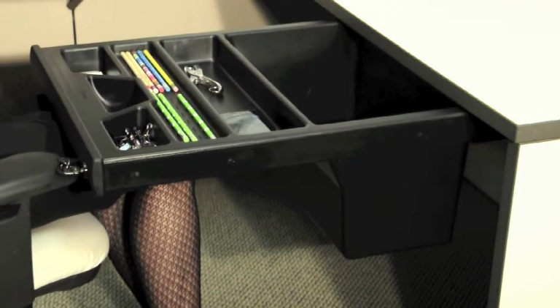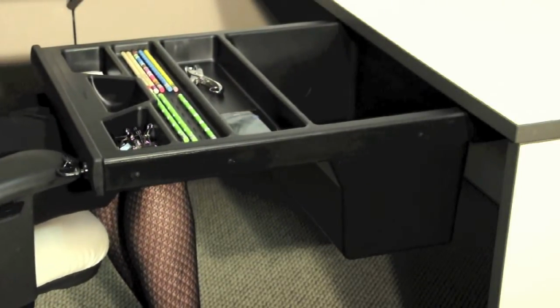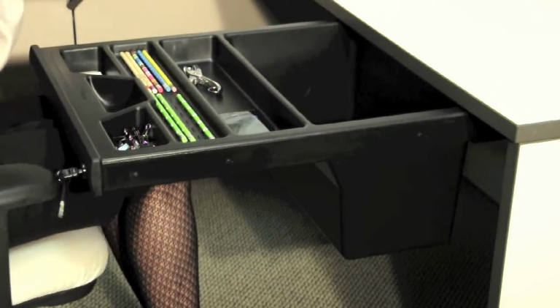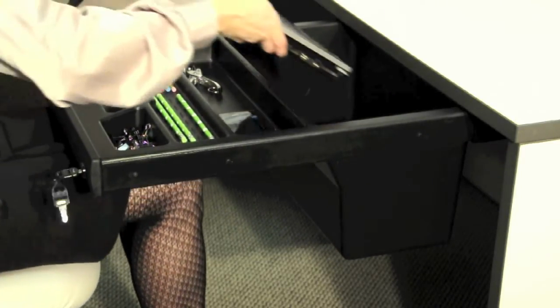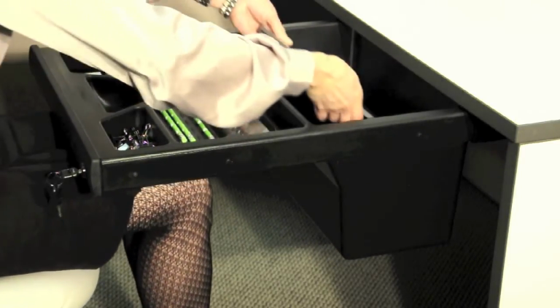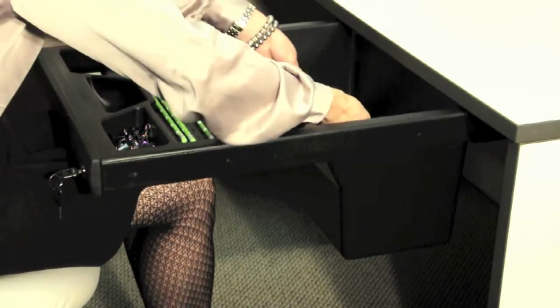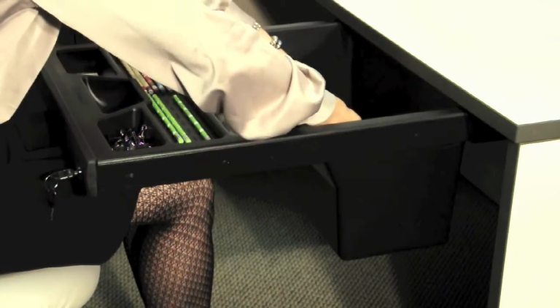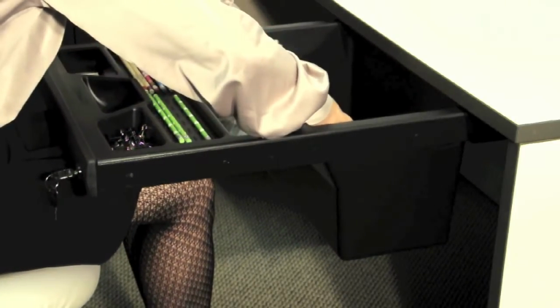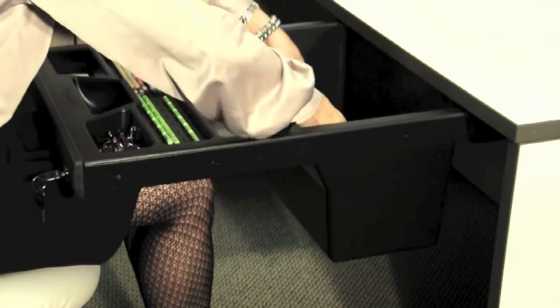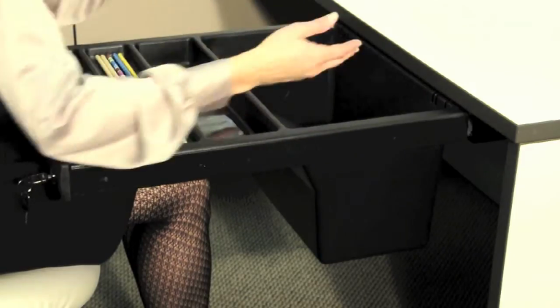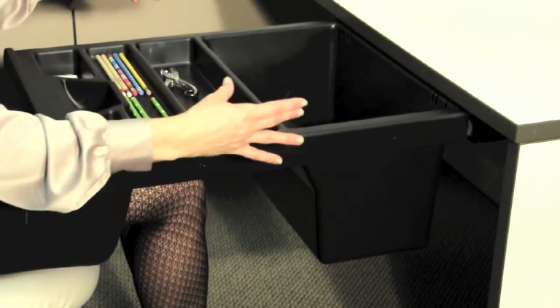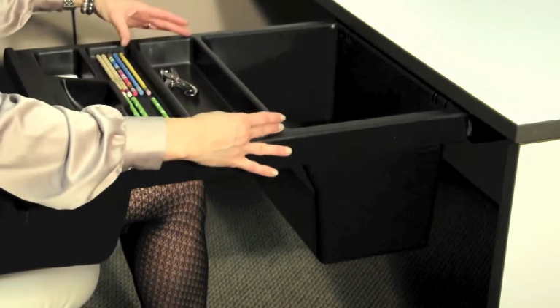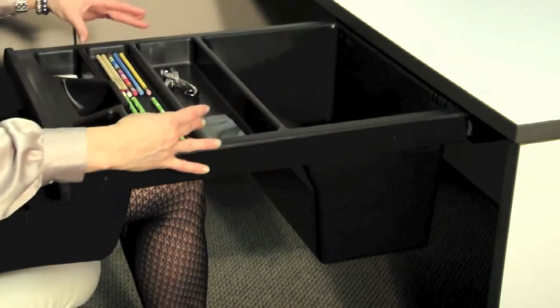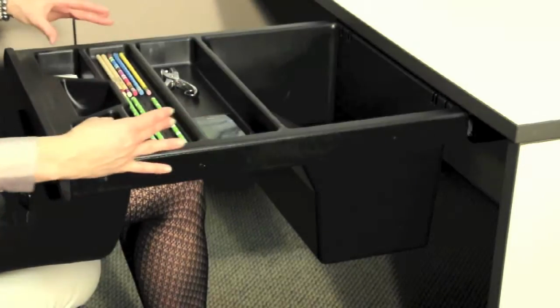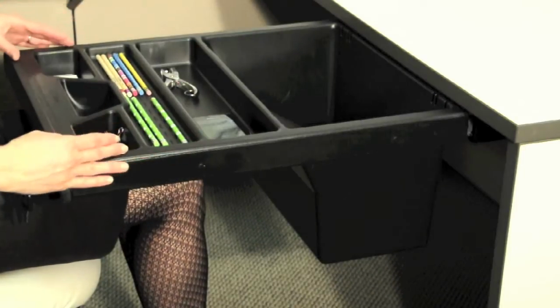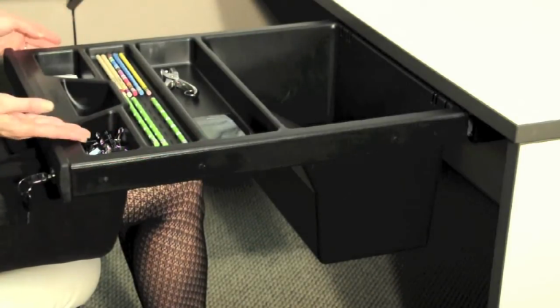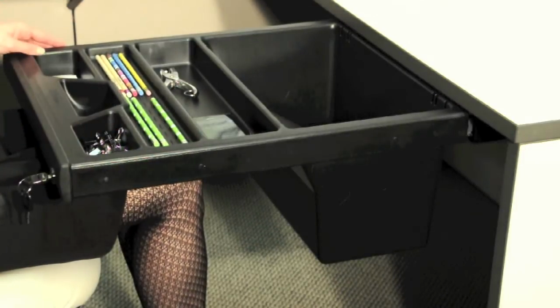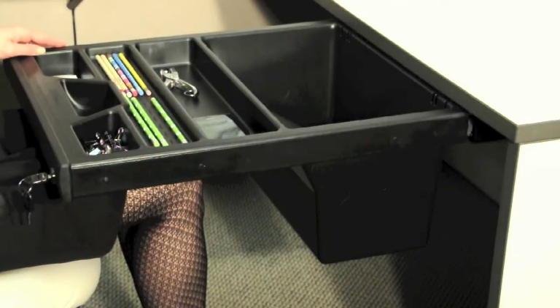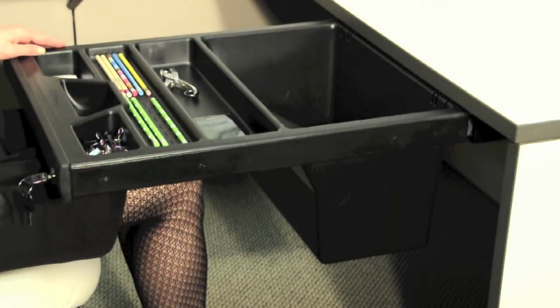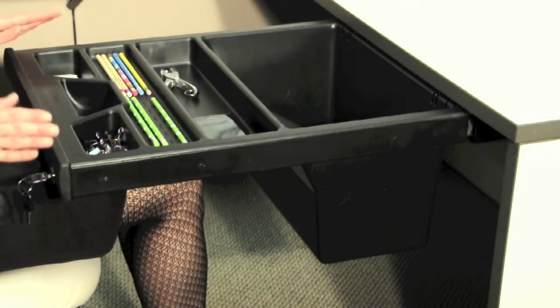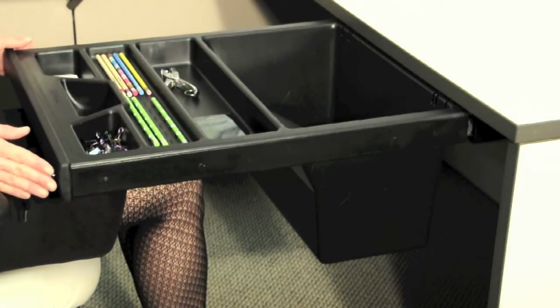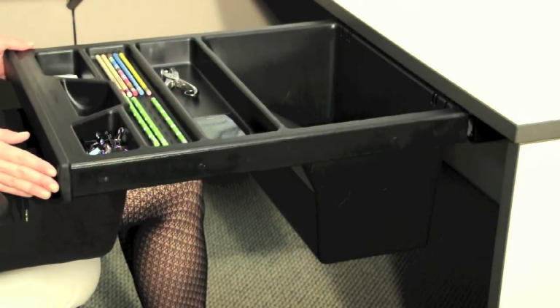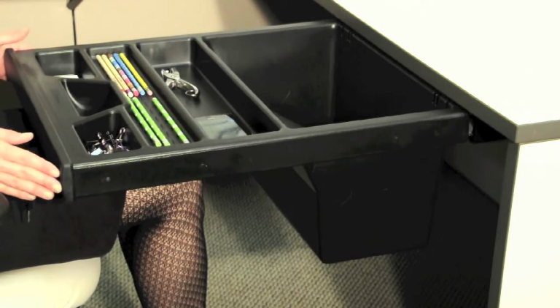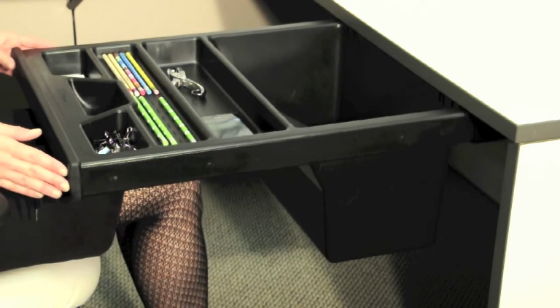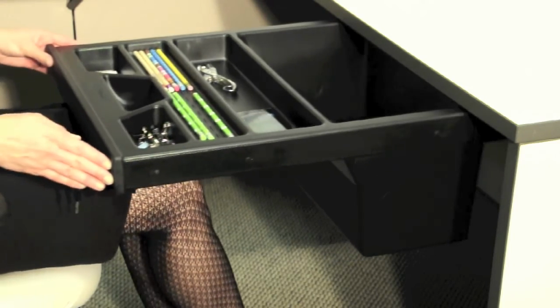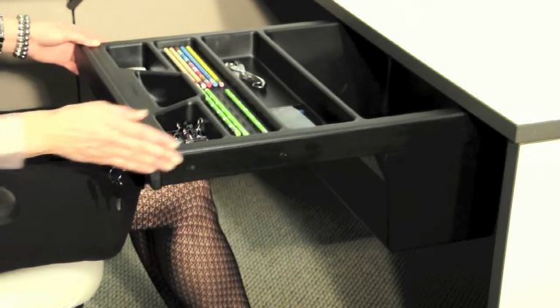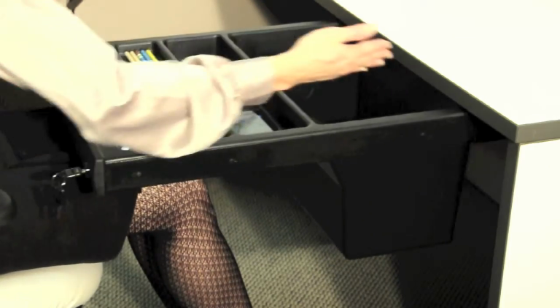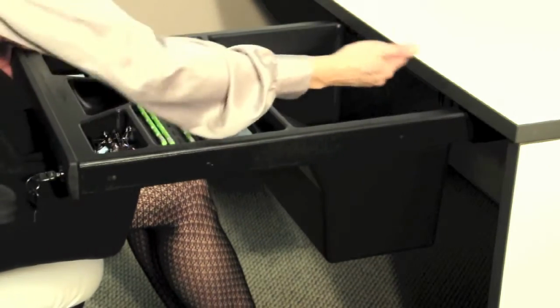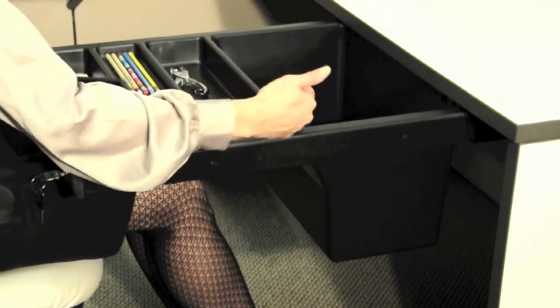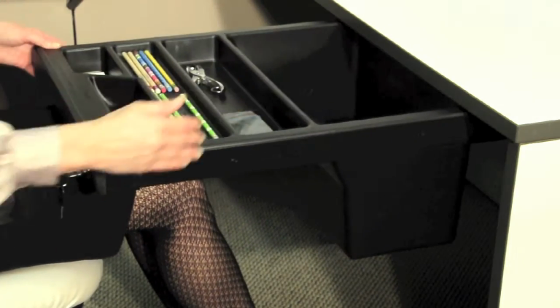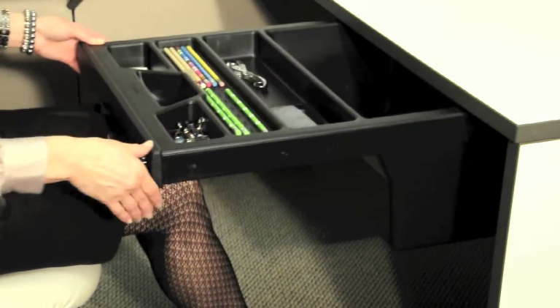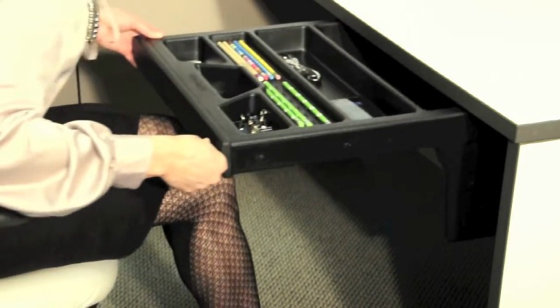The front bin is designed for pens, pencils, and small office items. The bin is also available with an optional lid for a second level of security.